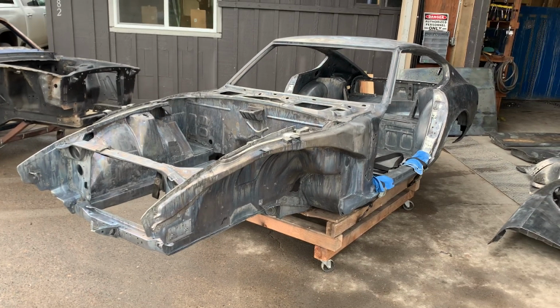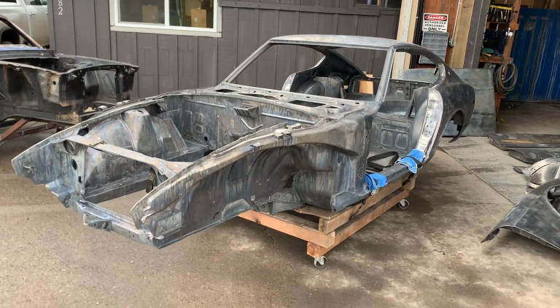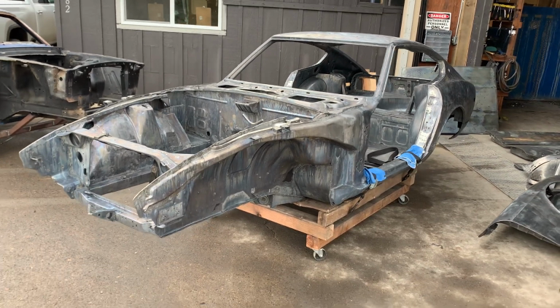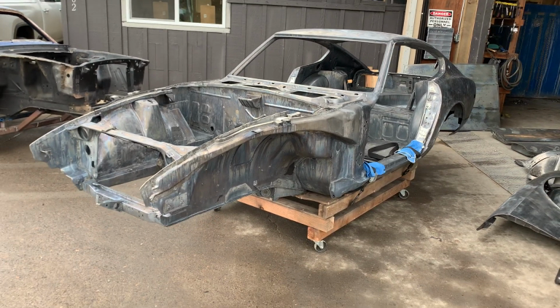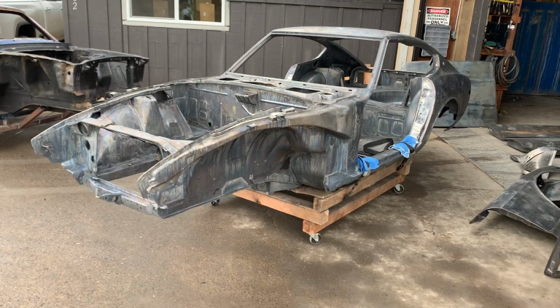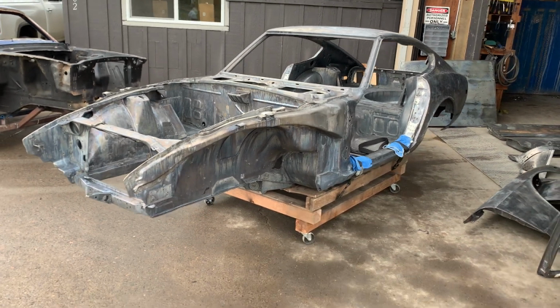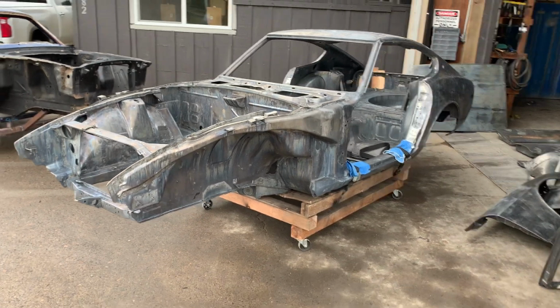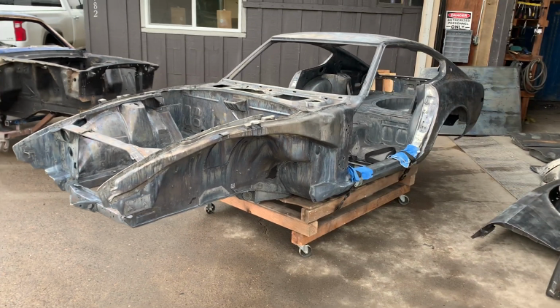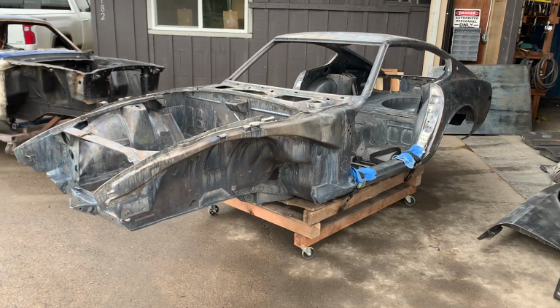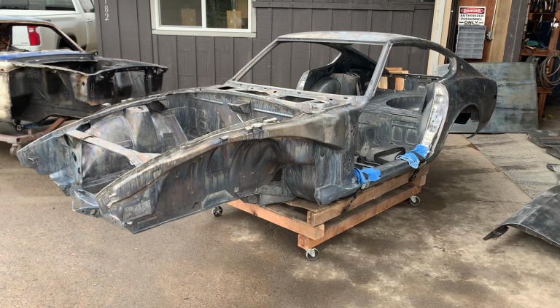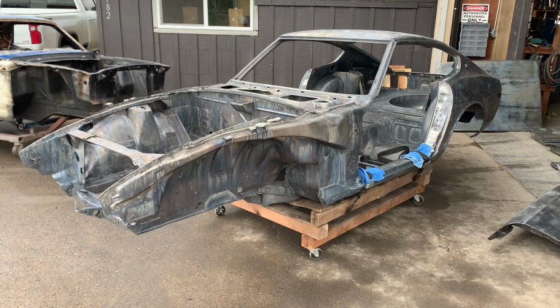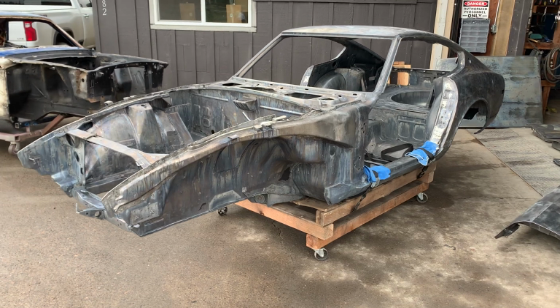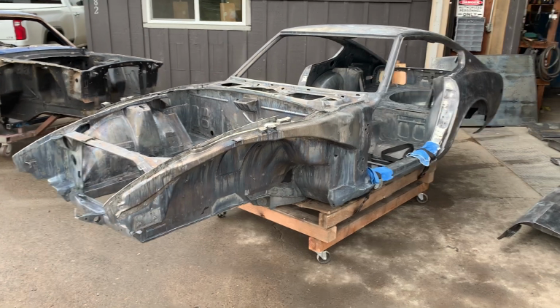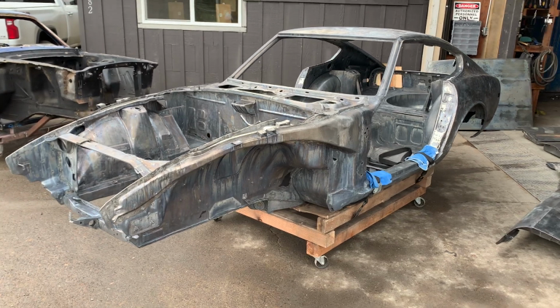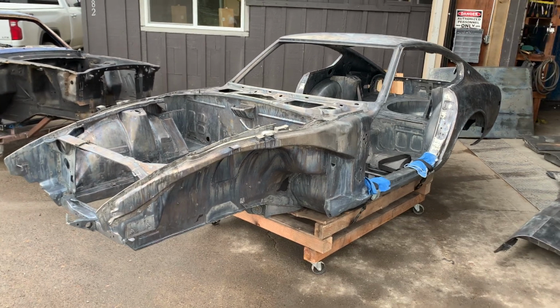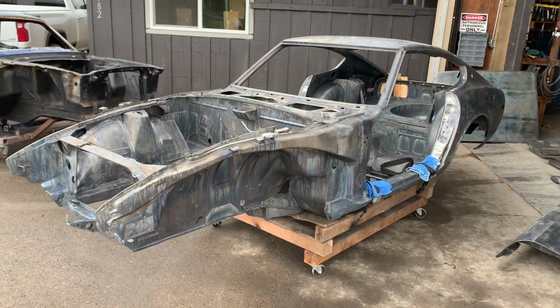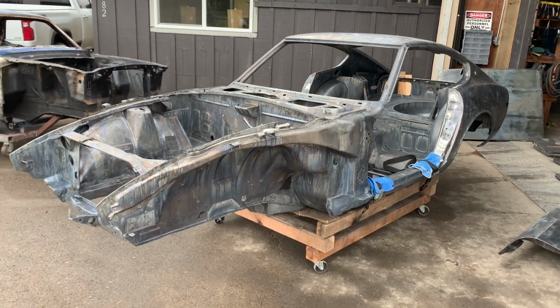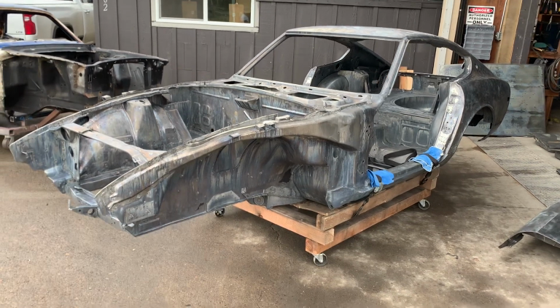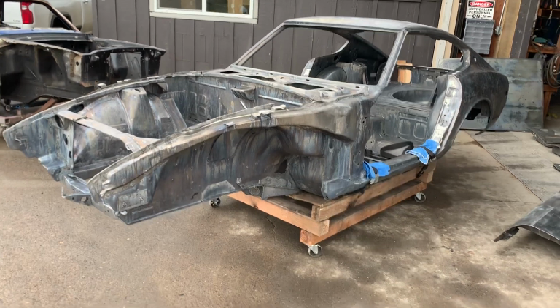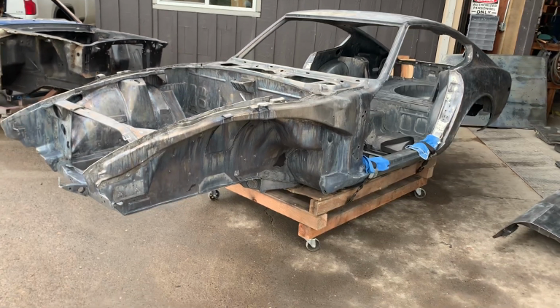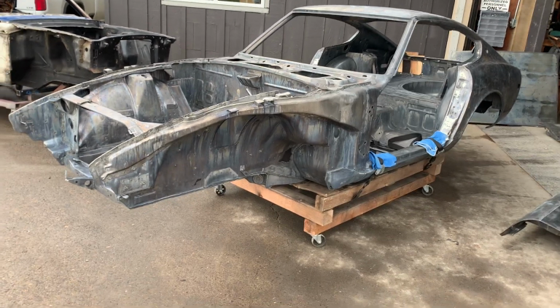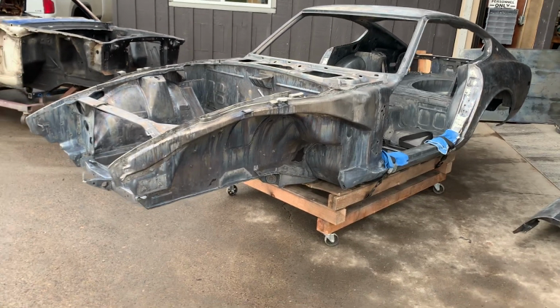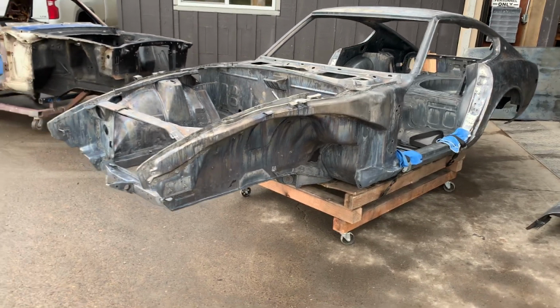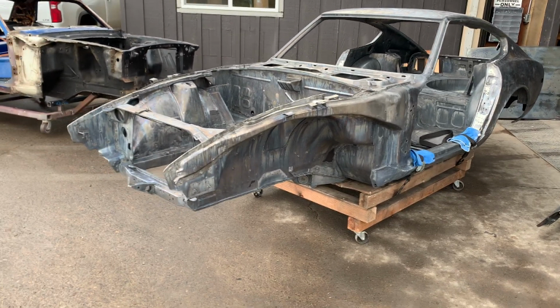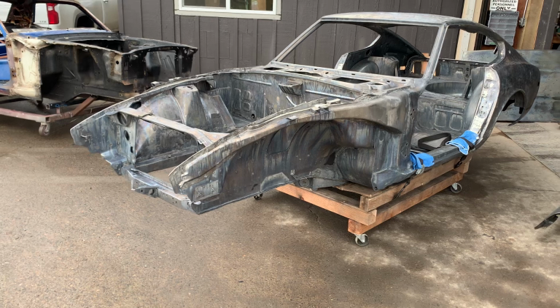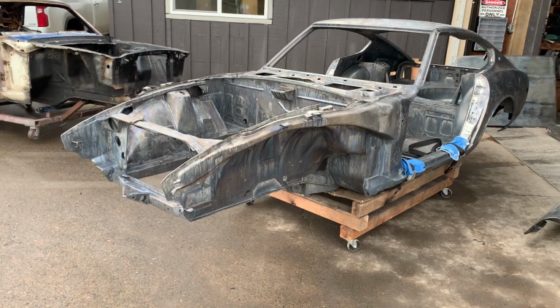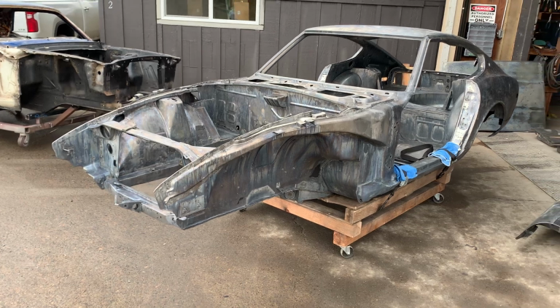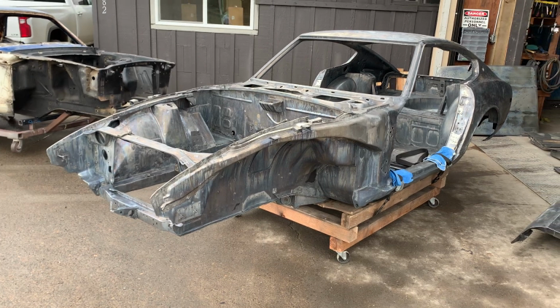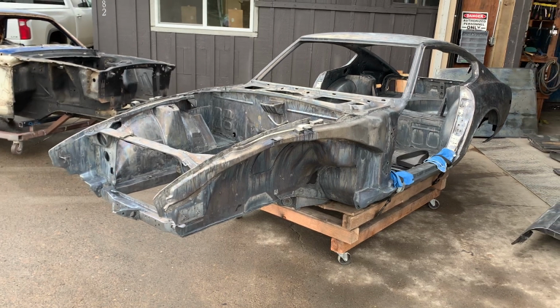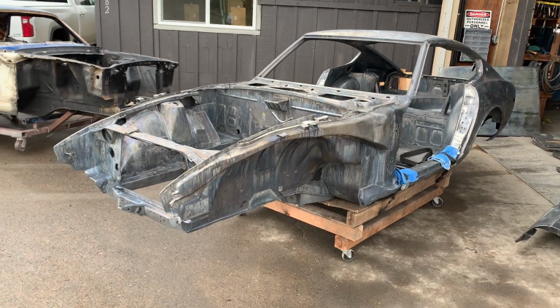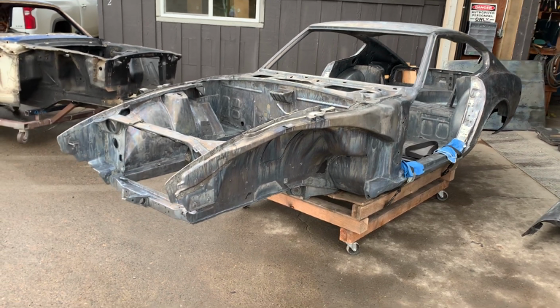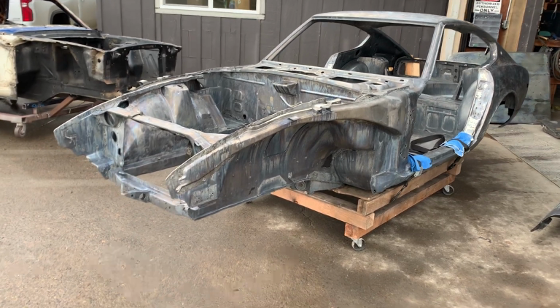Here's a look at a 1972 240Z, cleaned up and just getting ready to send it back to San Diego.